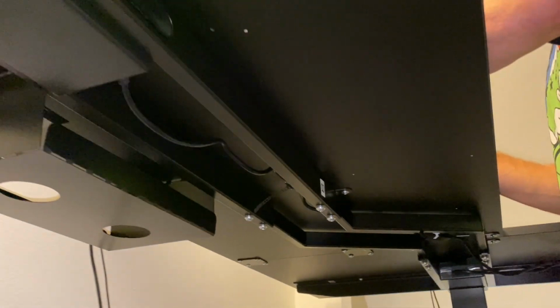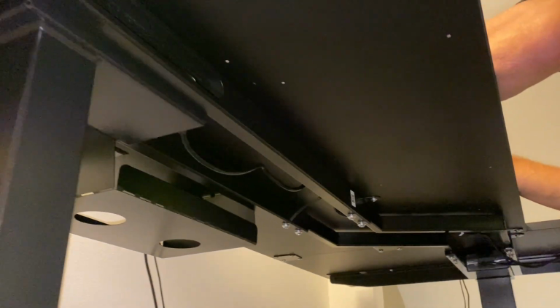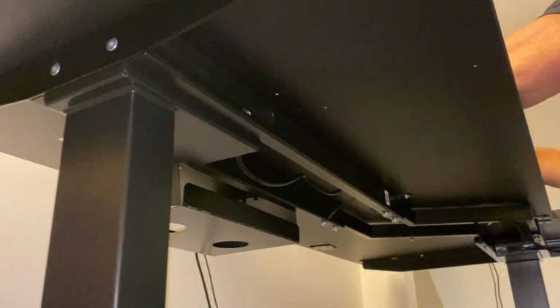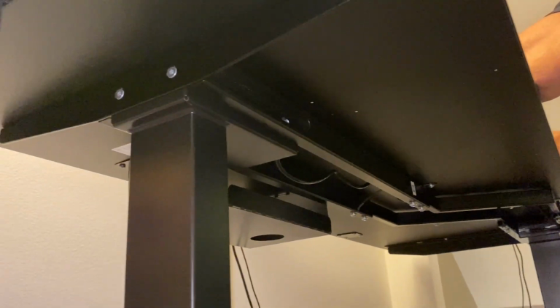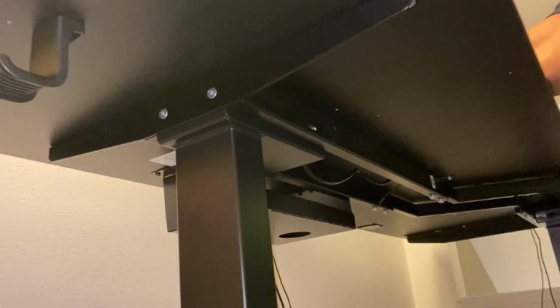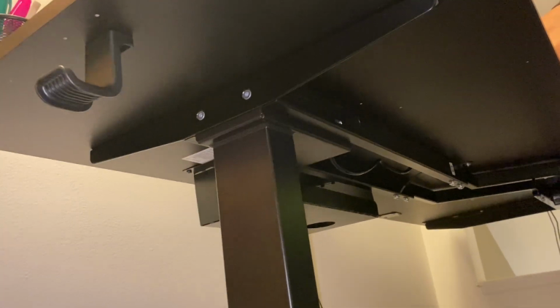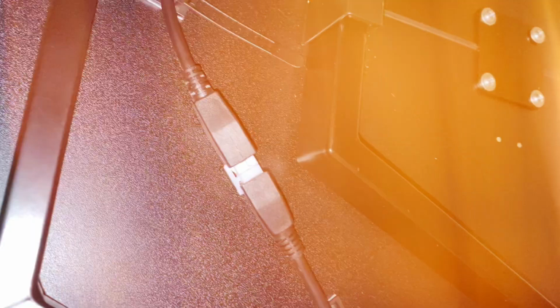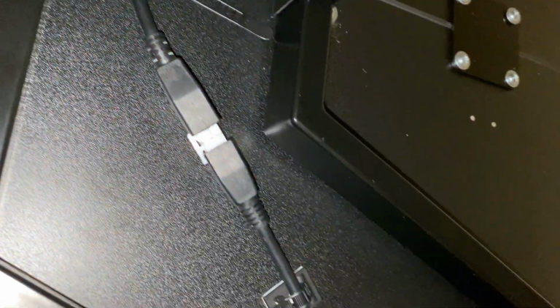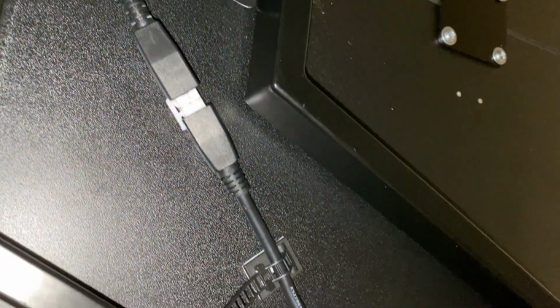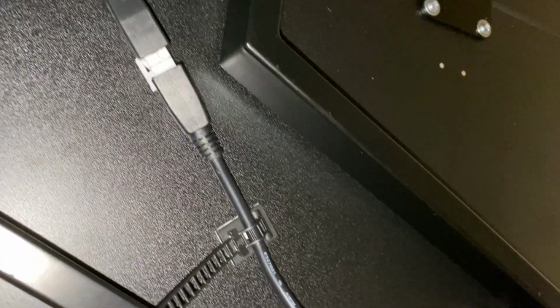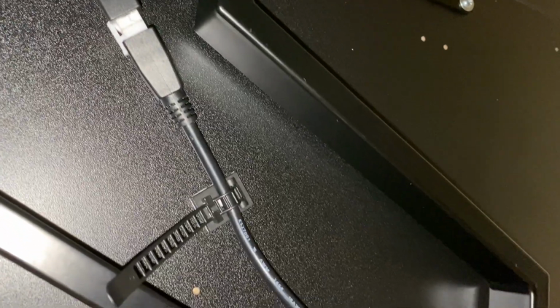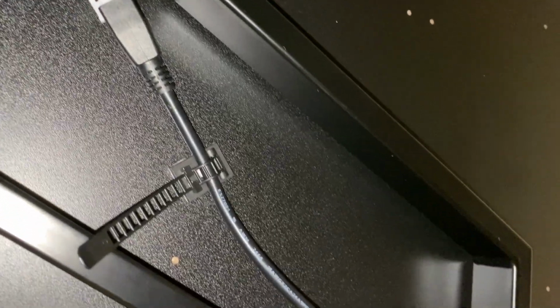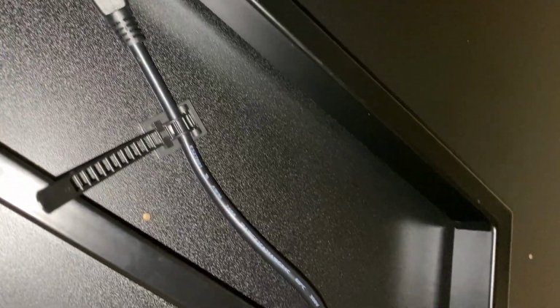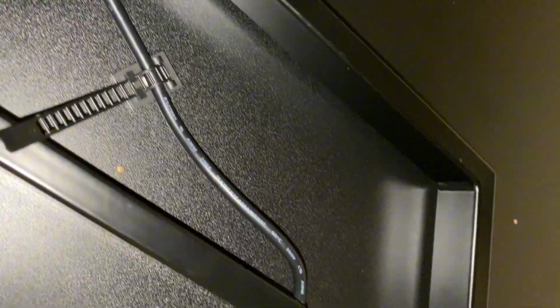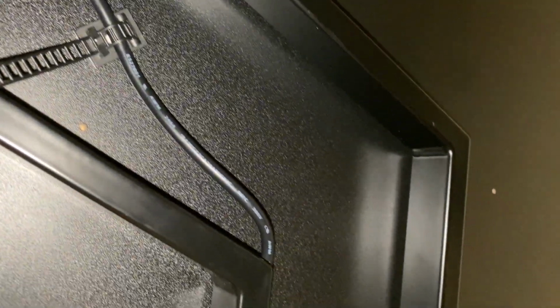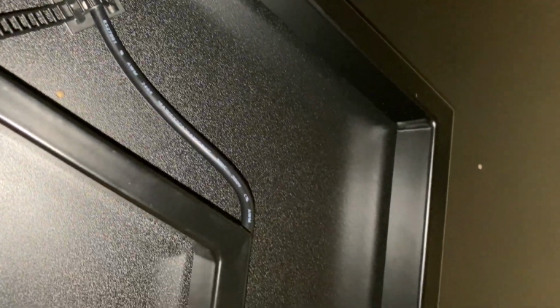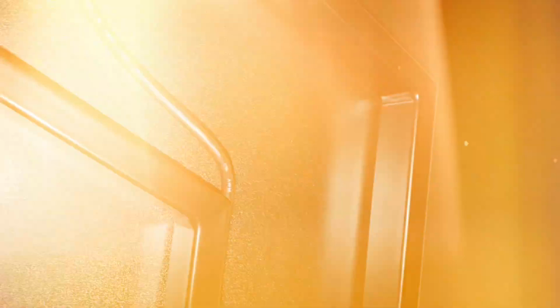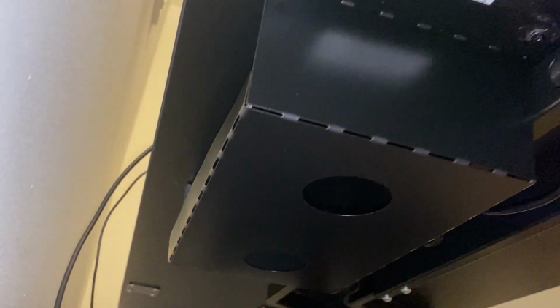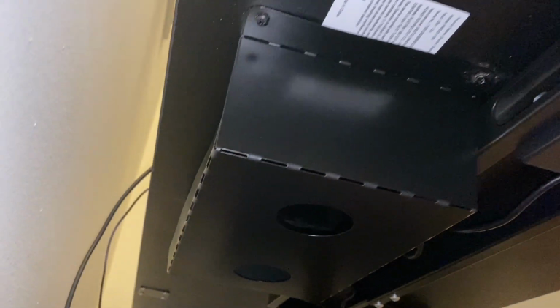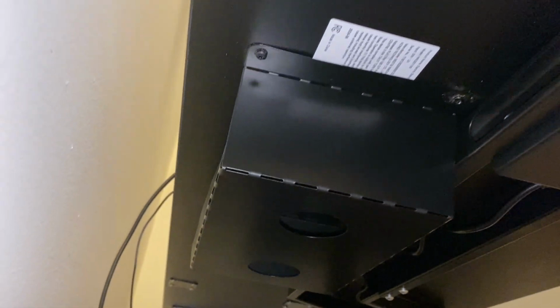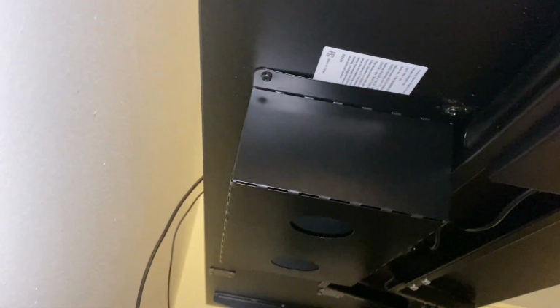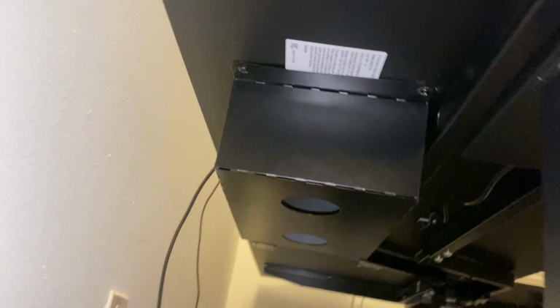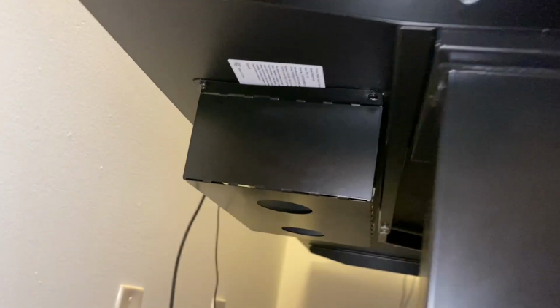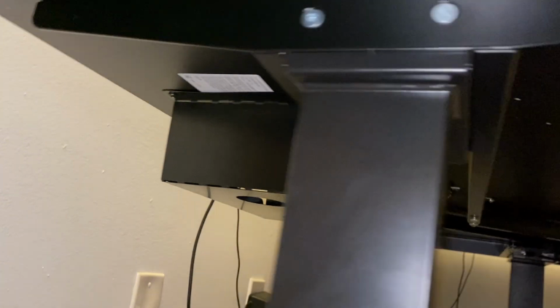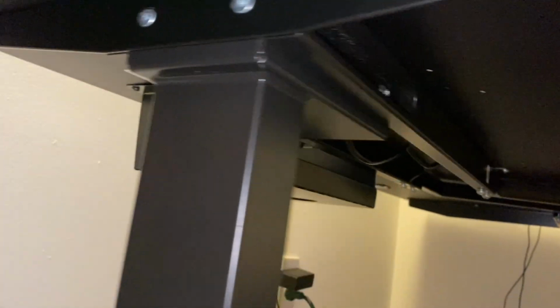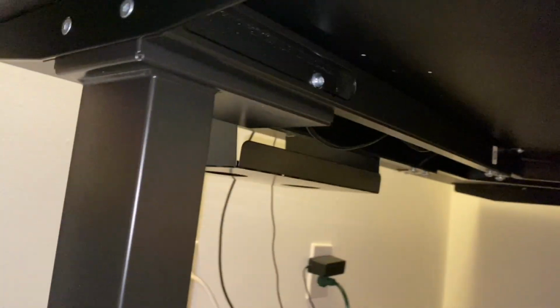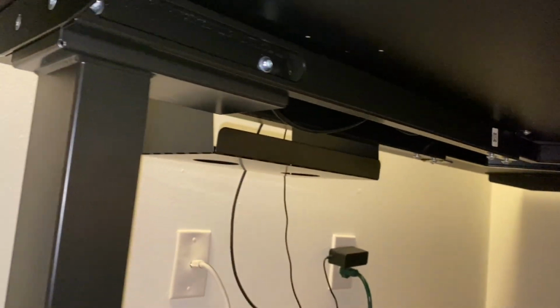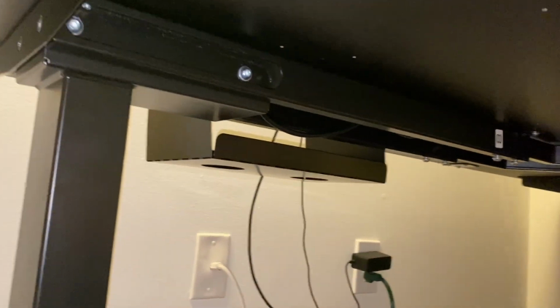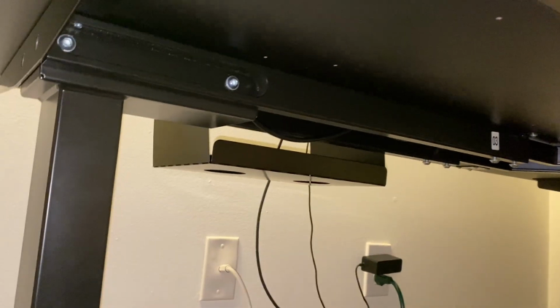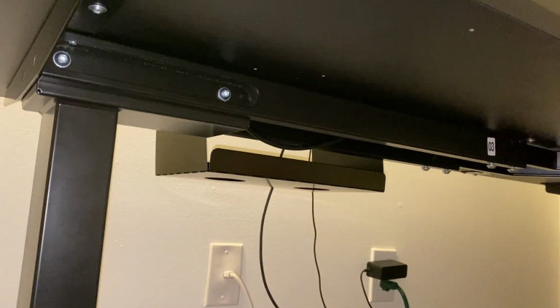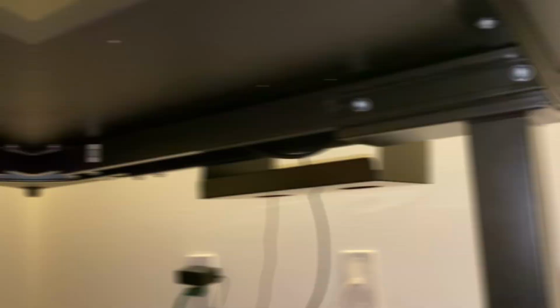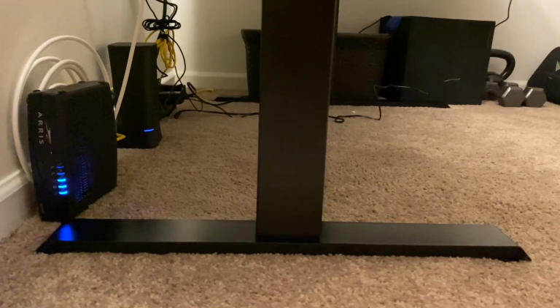Underneath, the organization is pretty nice. They include these little adhesive strips so you can keep the cords where you want them and not where you don't want them. For your bigger items like power strips or thicker cords, there's a little cable management system under here where you can store that stuff out of the way.